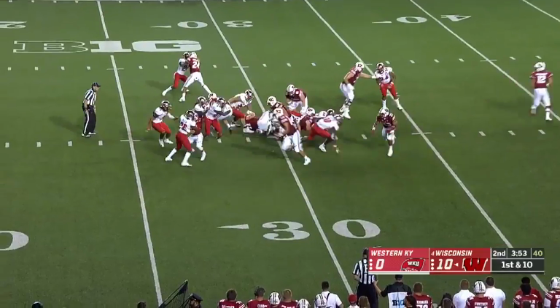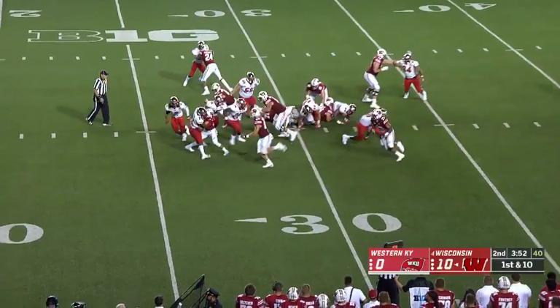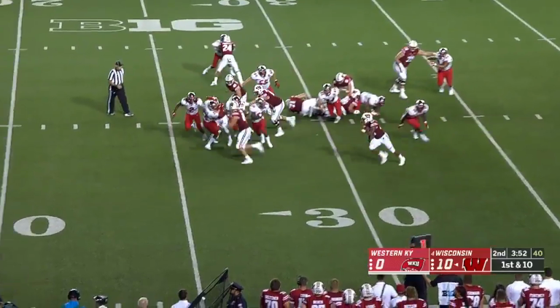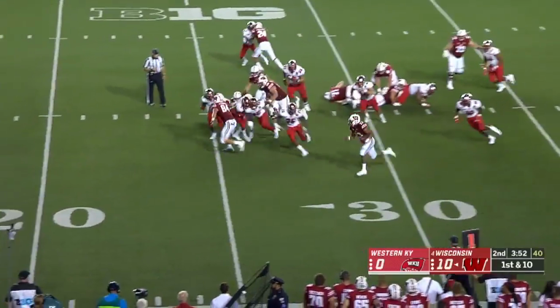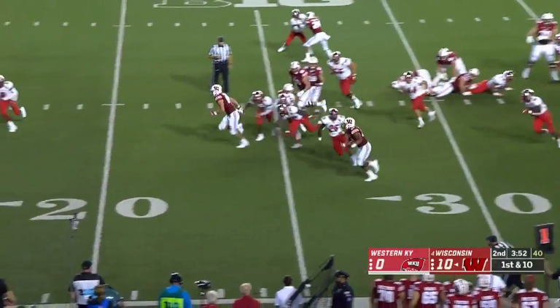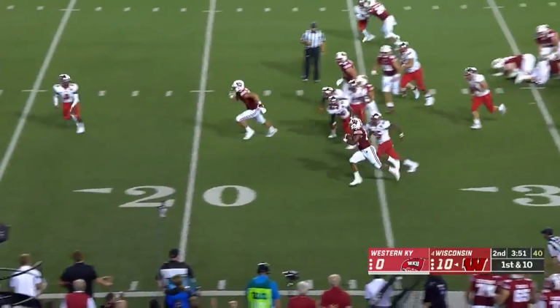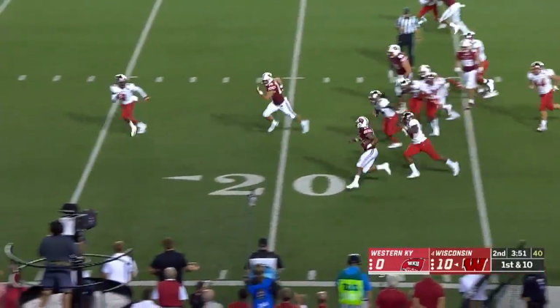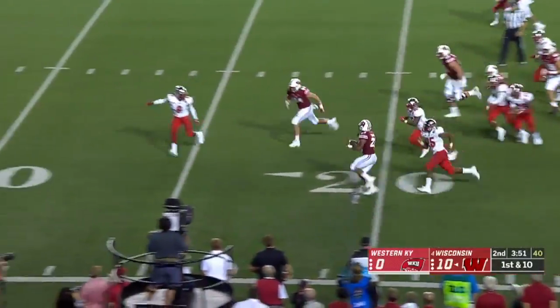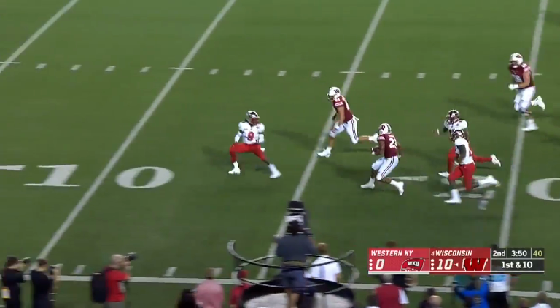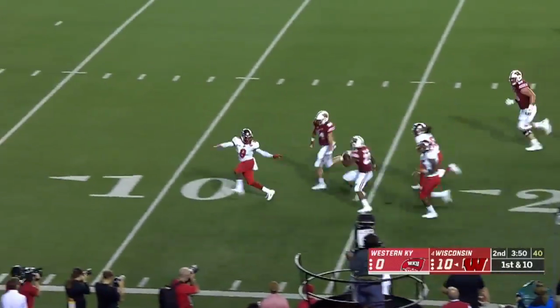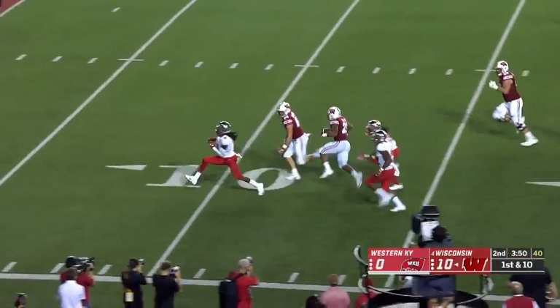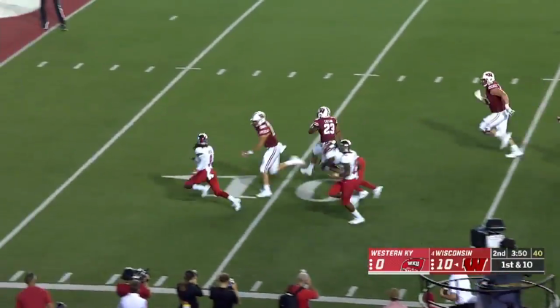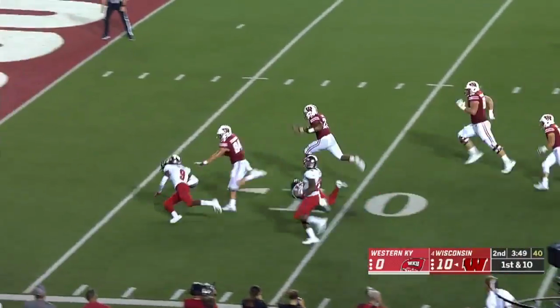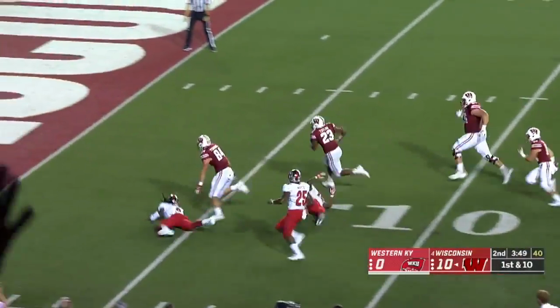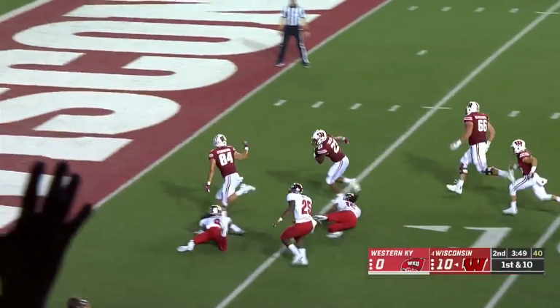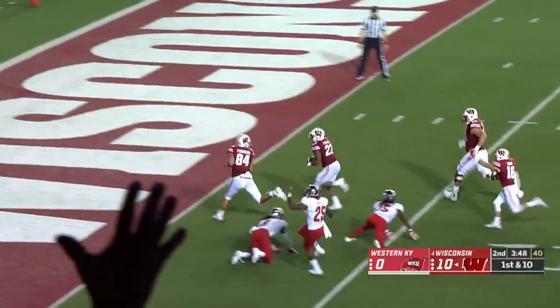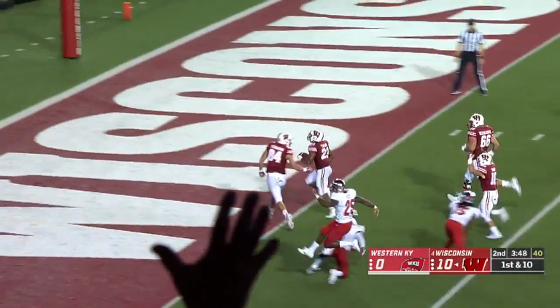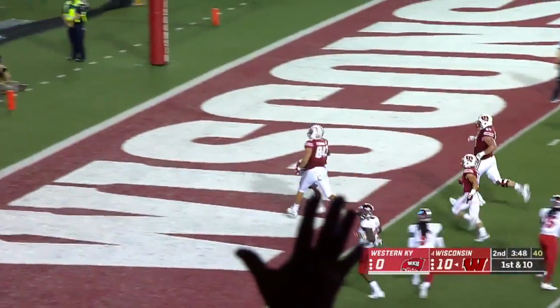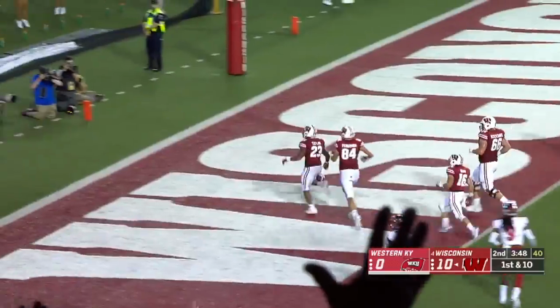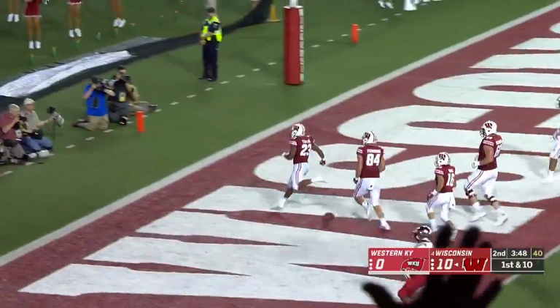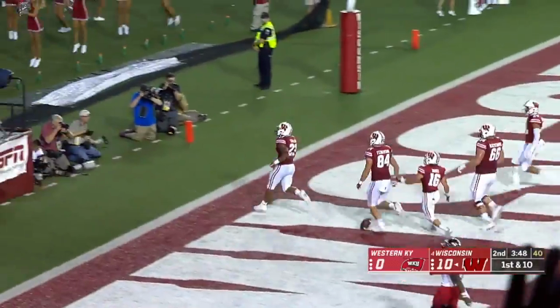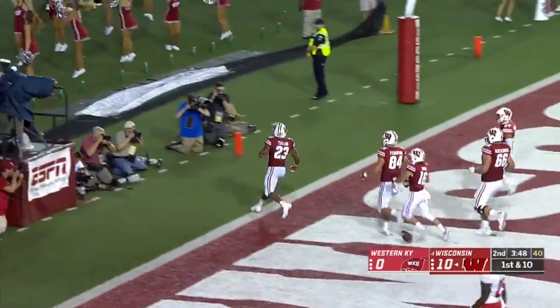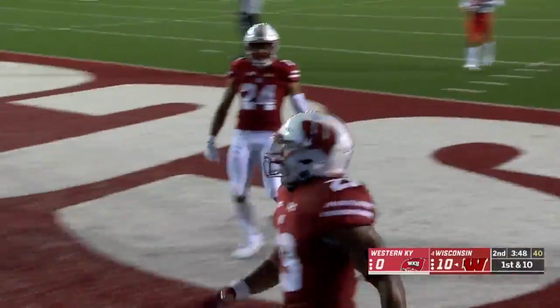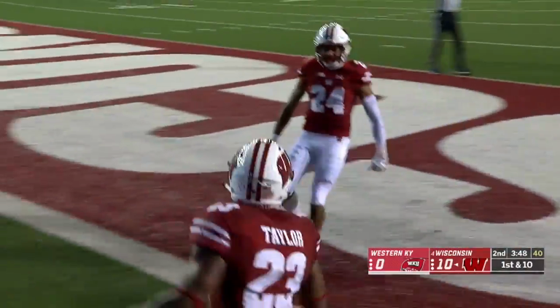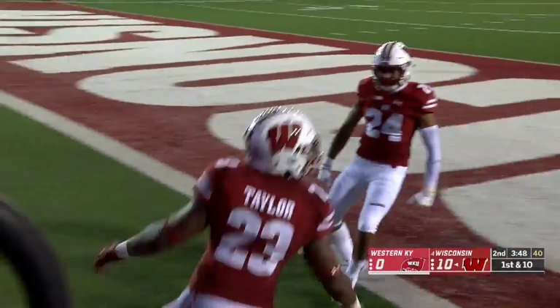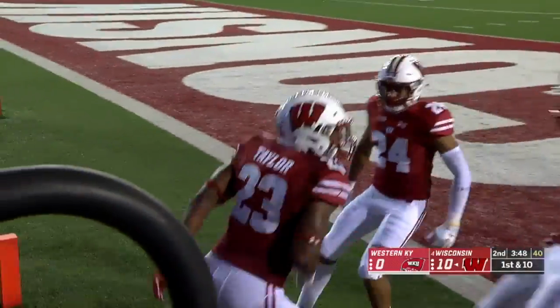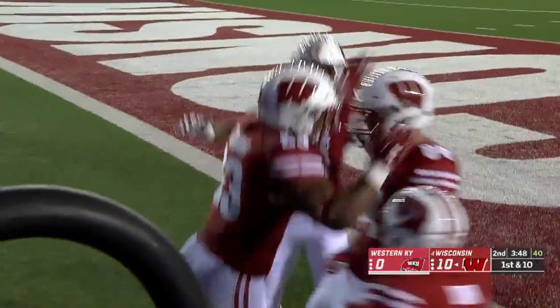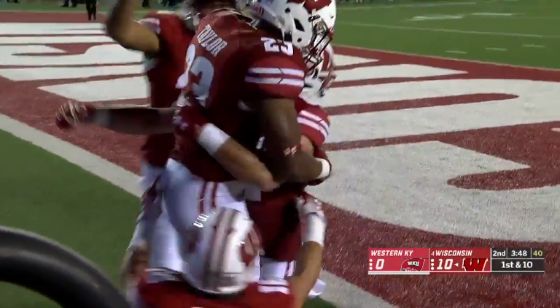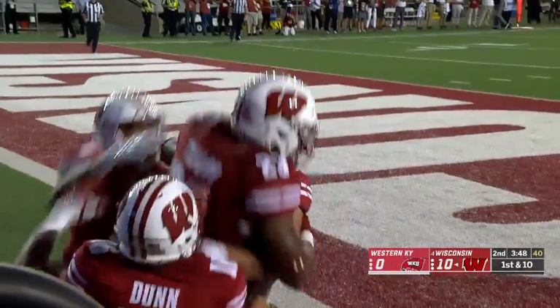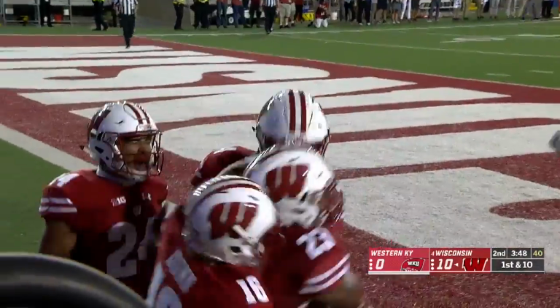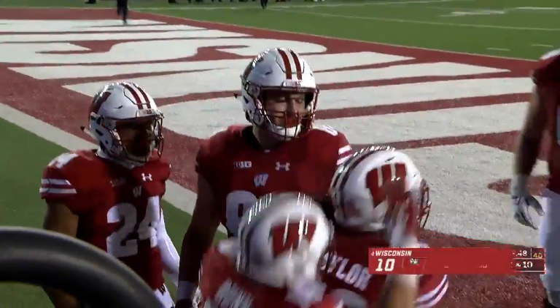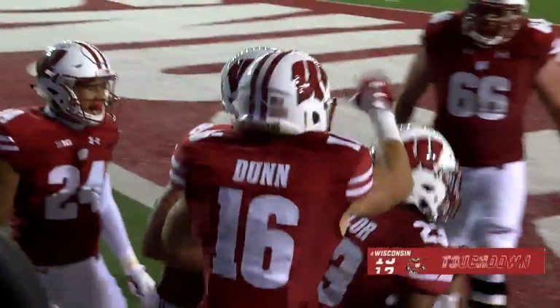First down, Taylor to the sideline, cuts it in, keeps his feet for the touchdown — his second tonight.